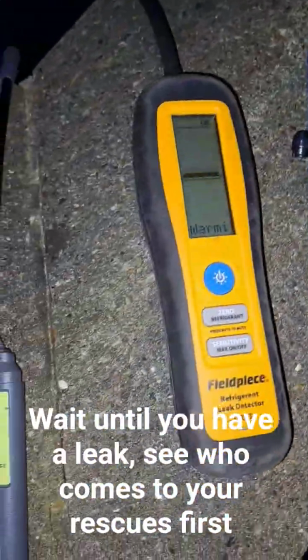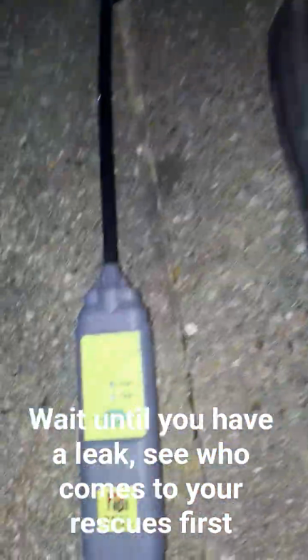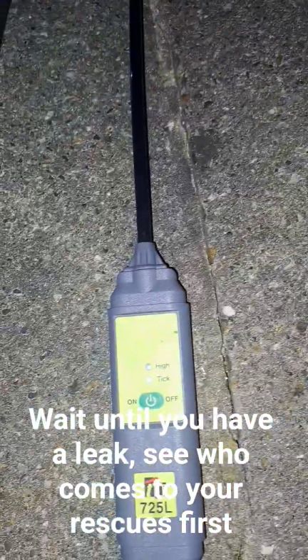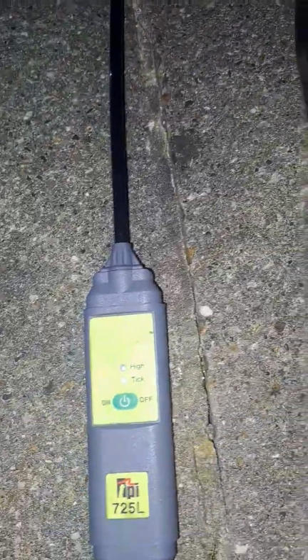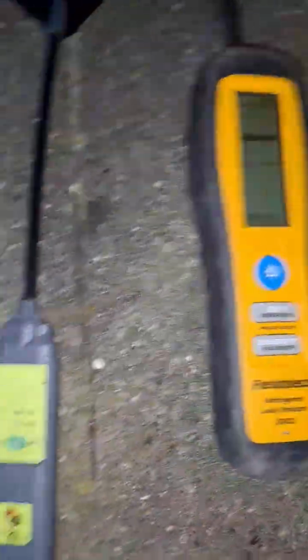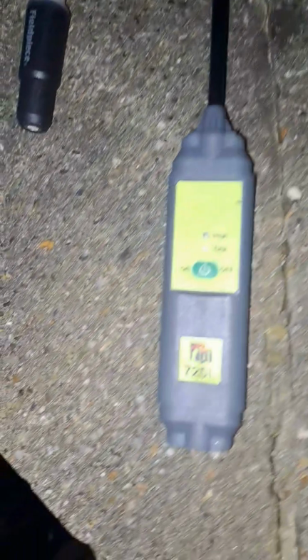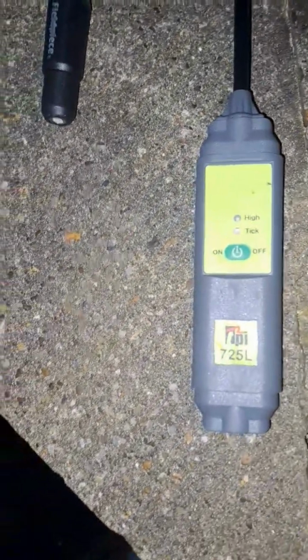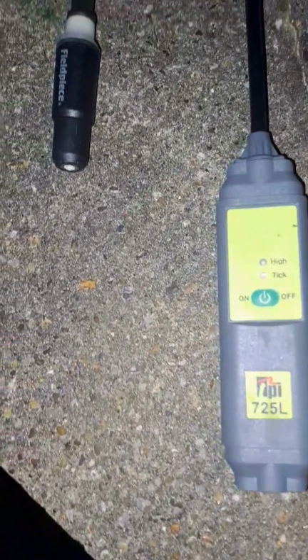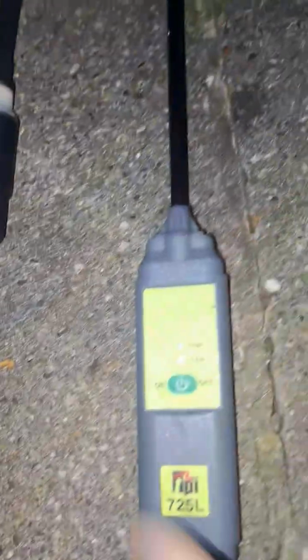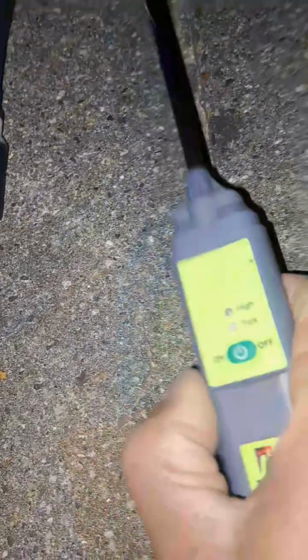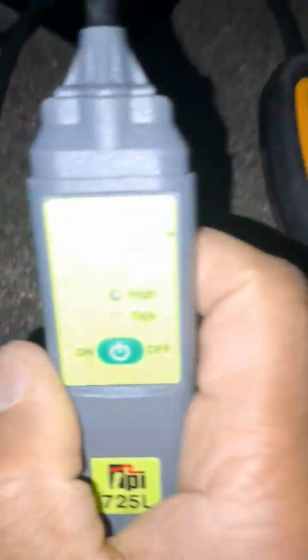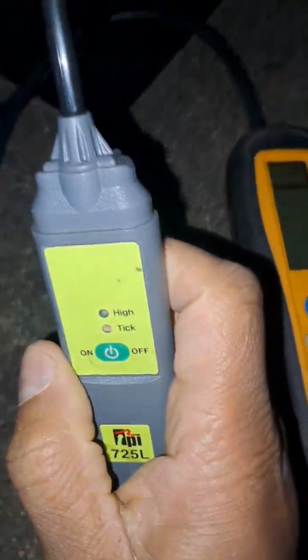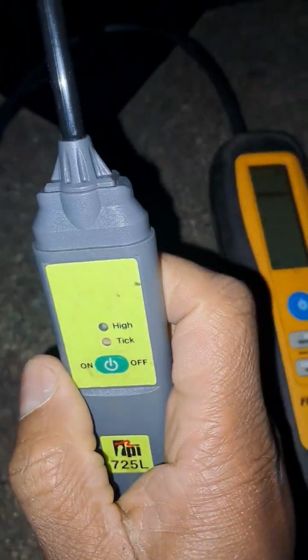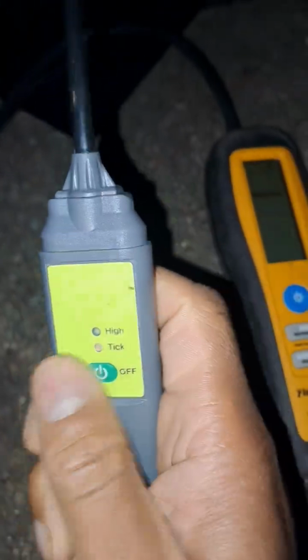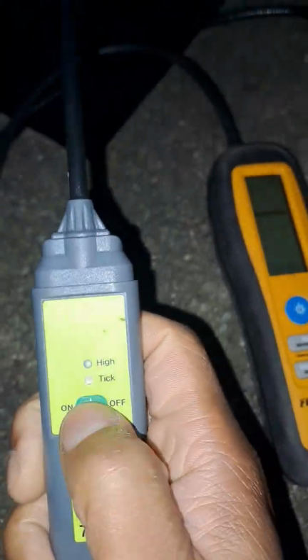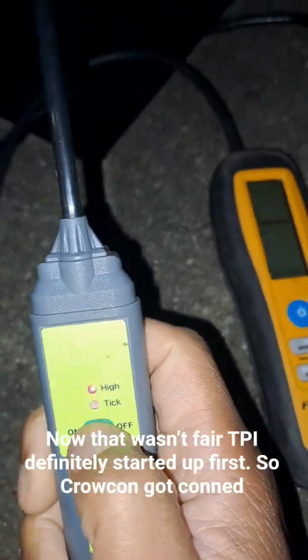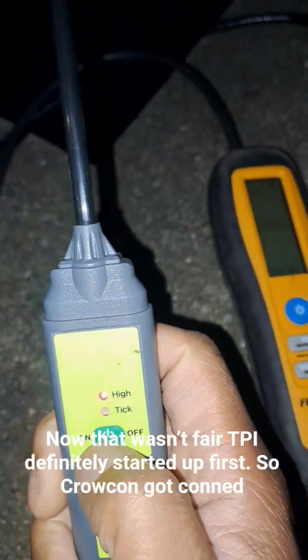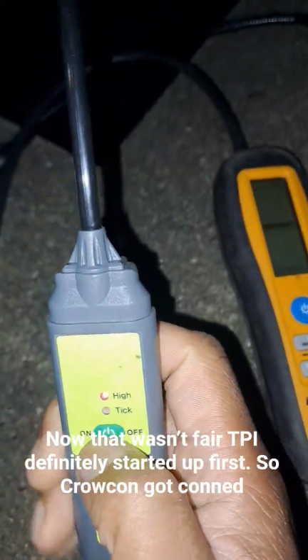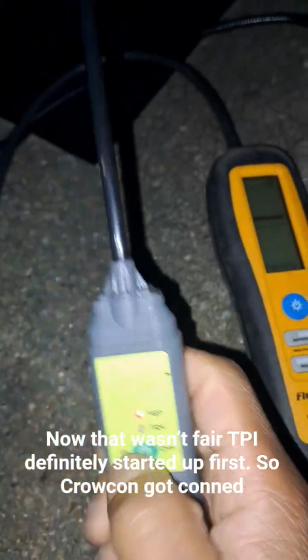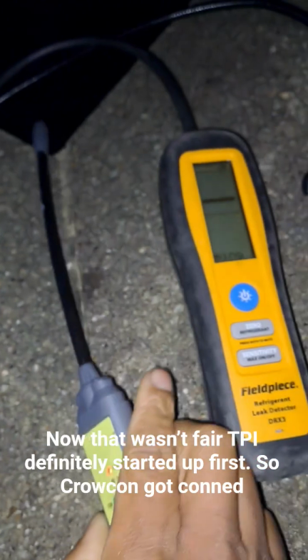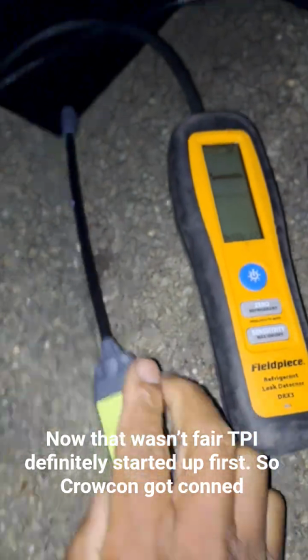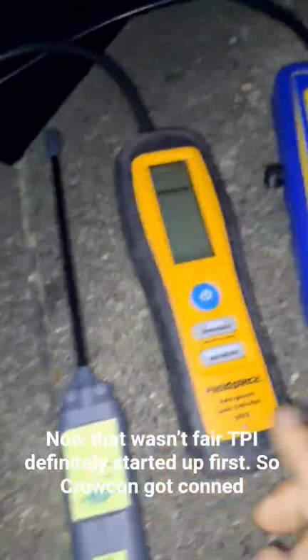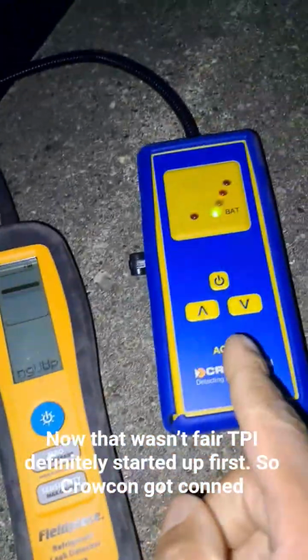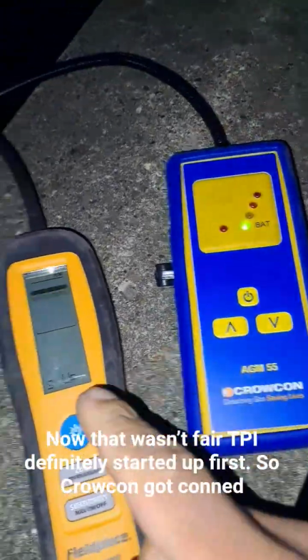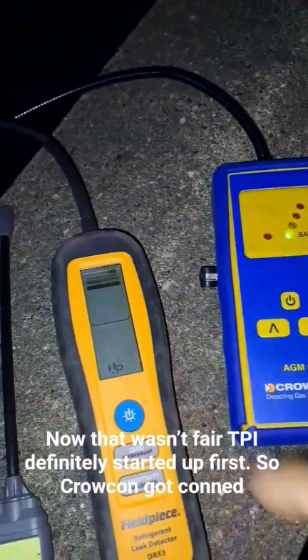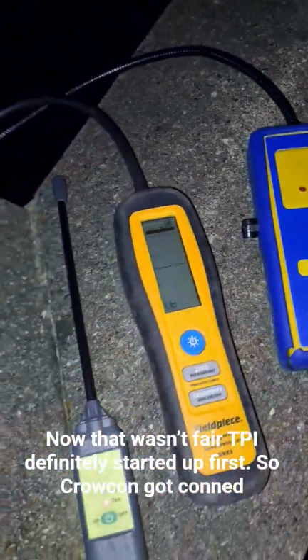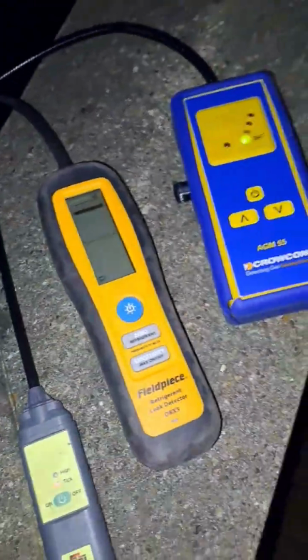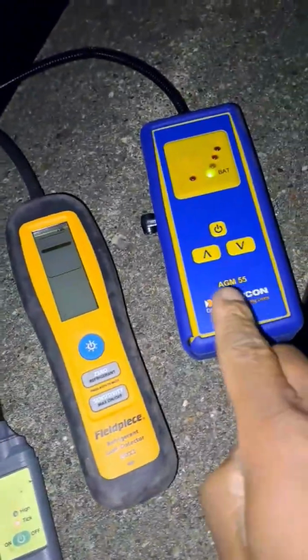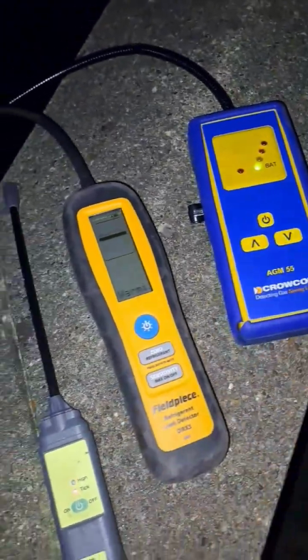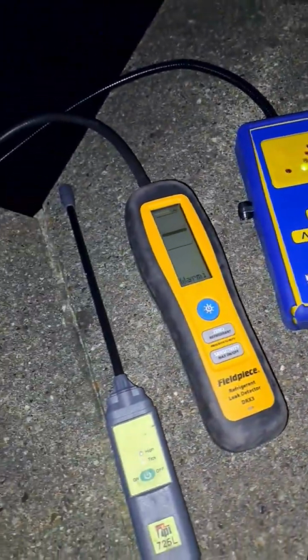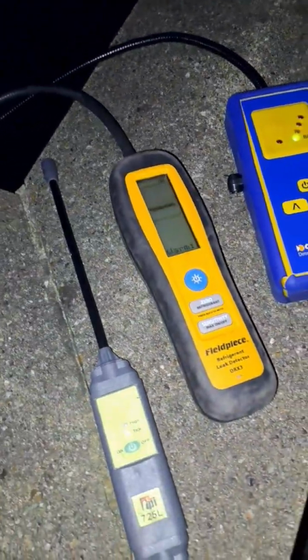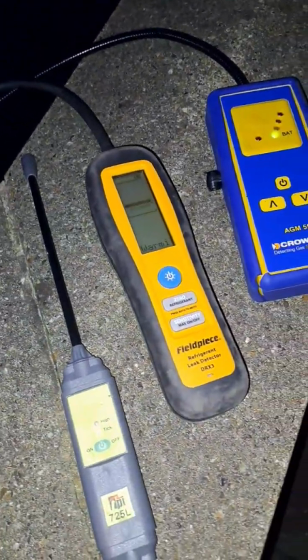Which one is ready first? This one's ready first, and then that one's ready. This is still going. These two were about the same time. Now let's look for the leak.